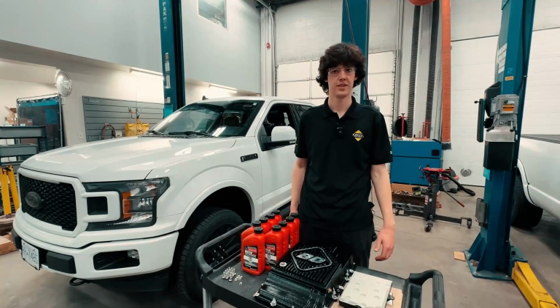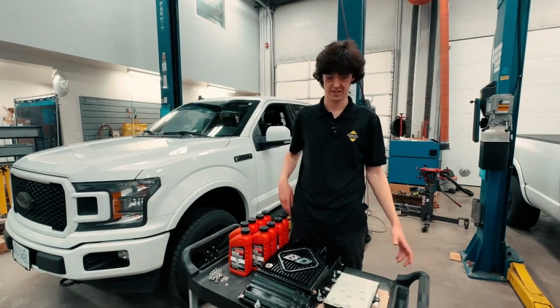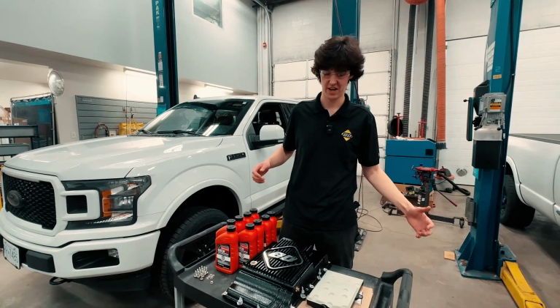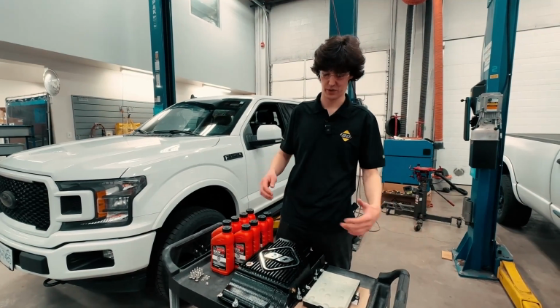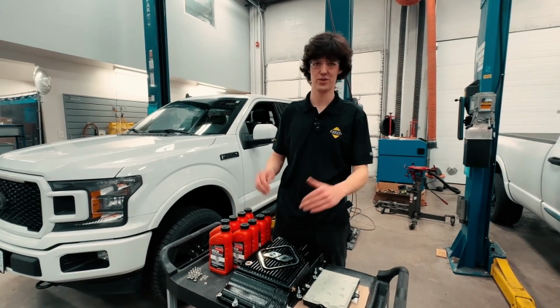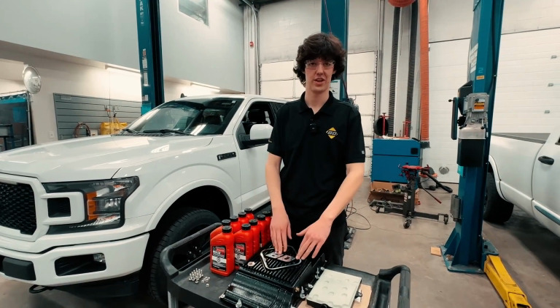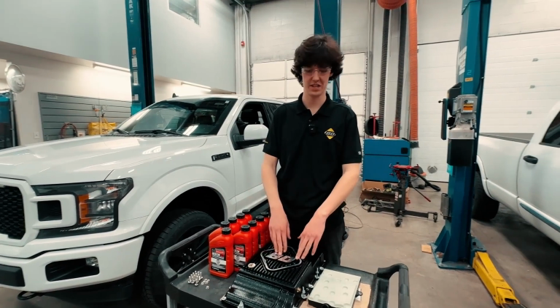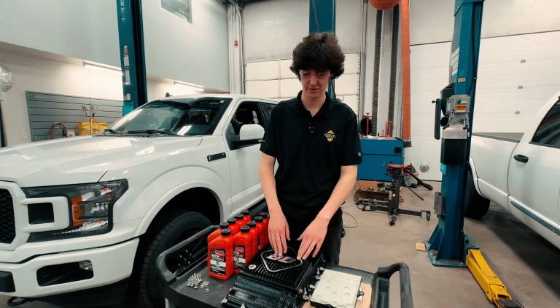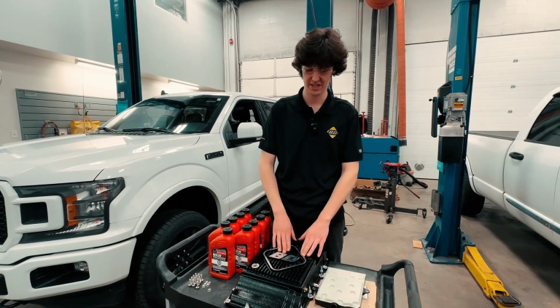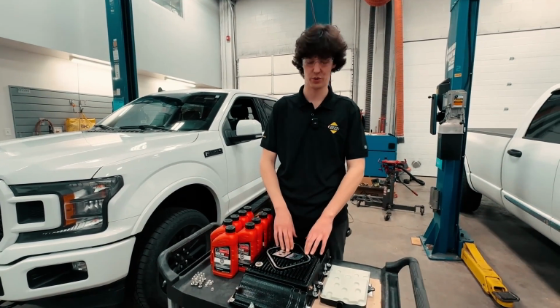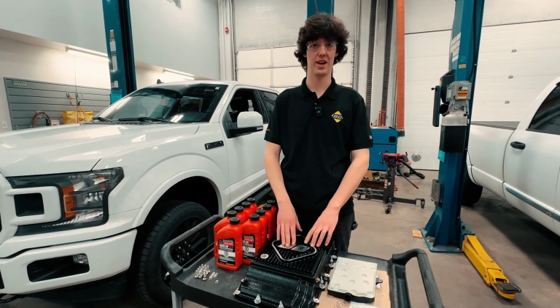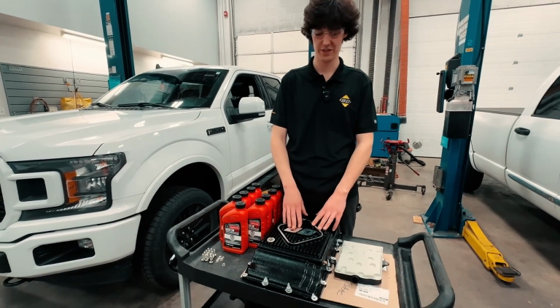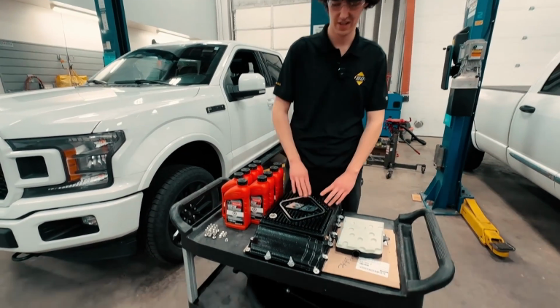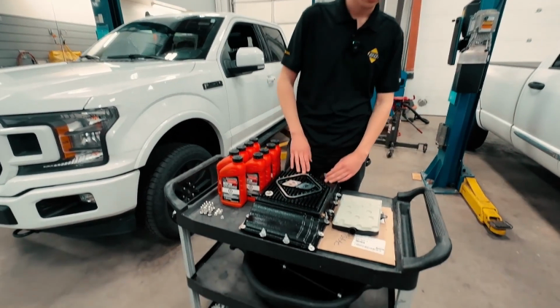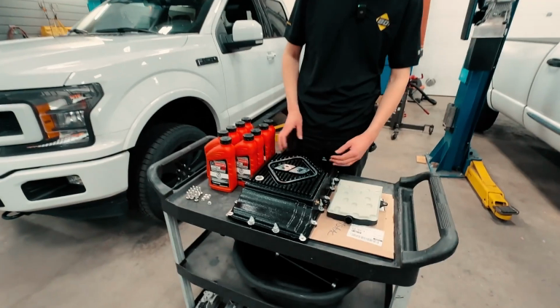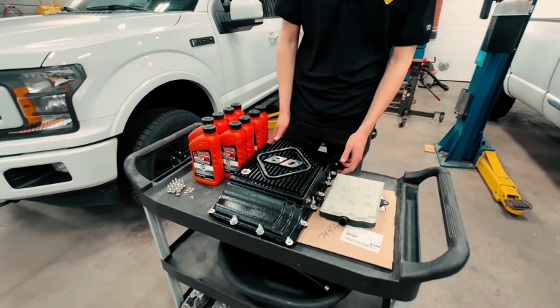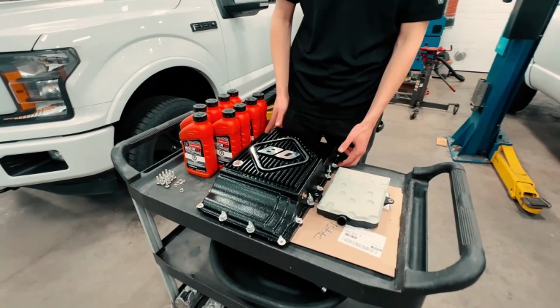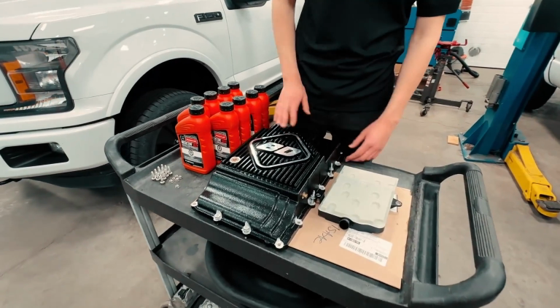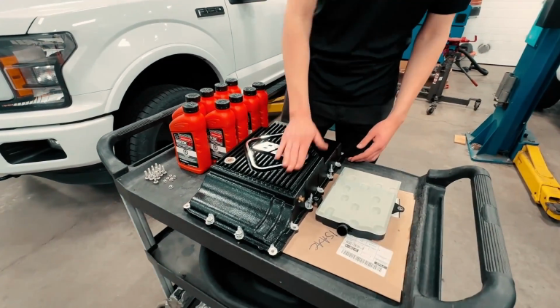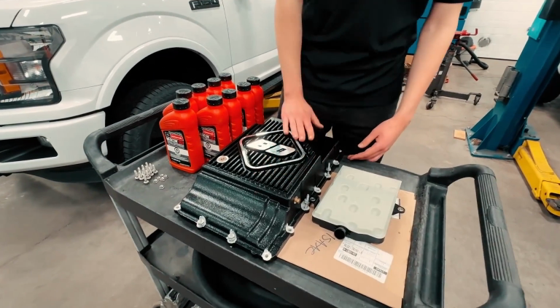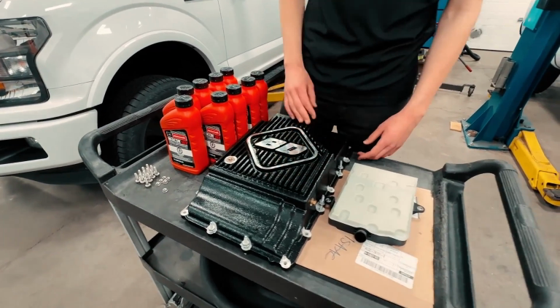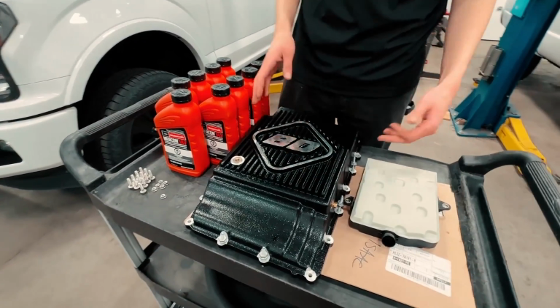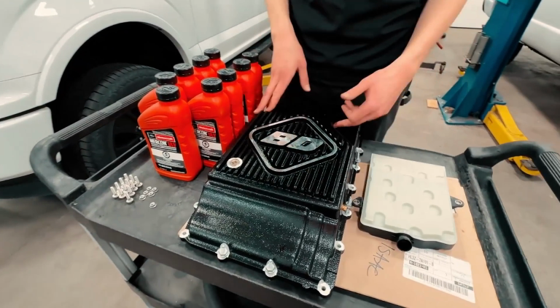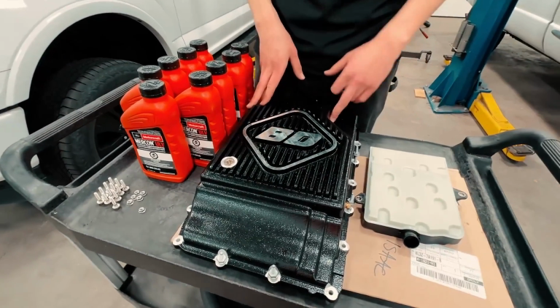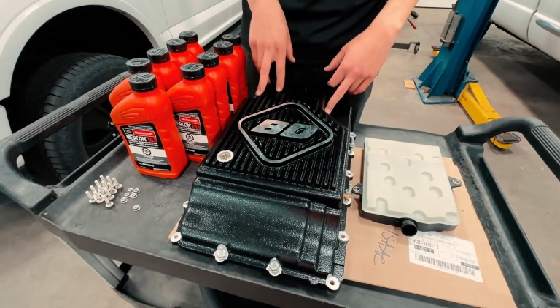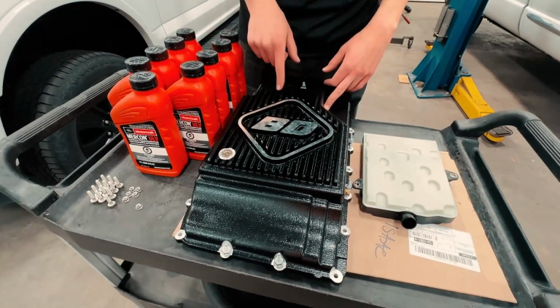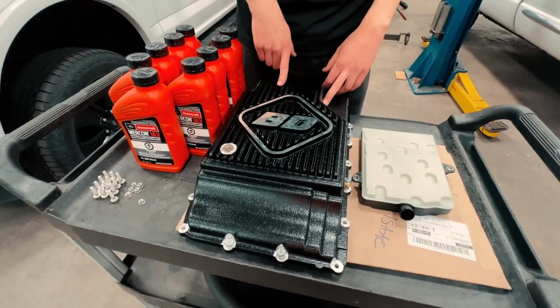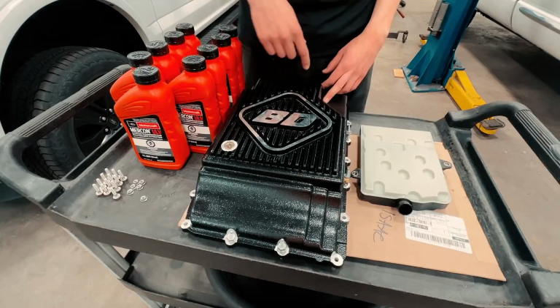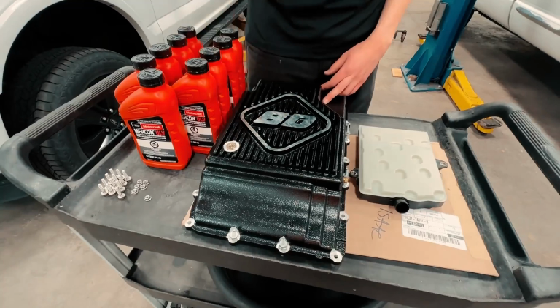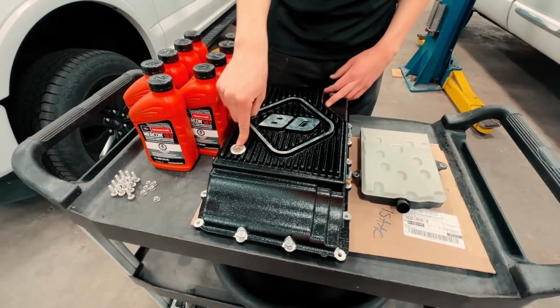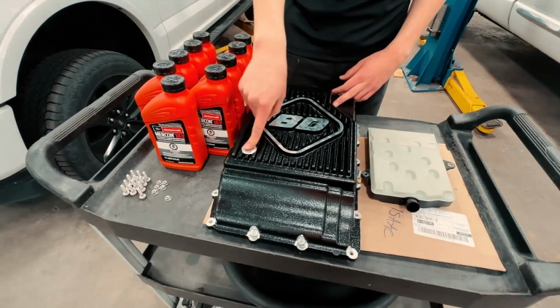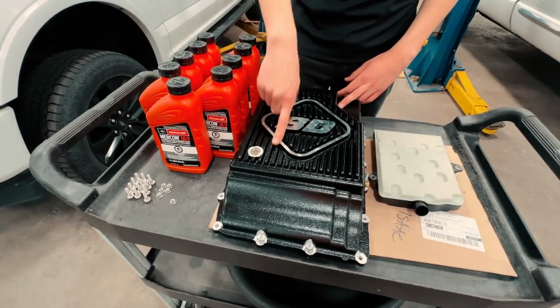Hey guys, today we got the brand new 10R80 D-Pan for 18 to 23 F-150s. This guy's heavy-duty aluminum, with fins for cooling. You get 2.1 quarts of extra capacity with this guy, and you also get a drain plug in it.